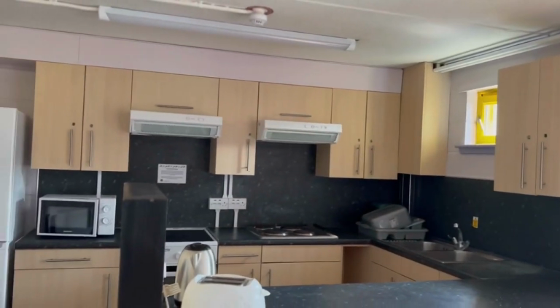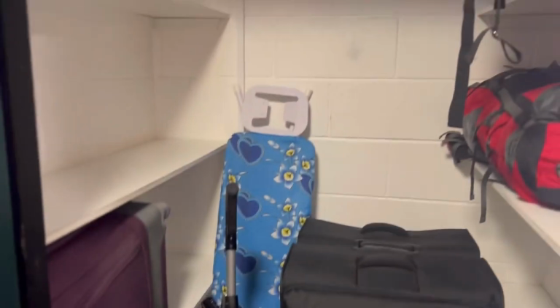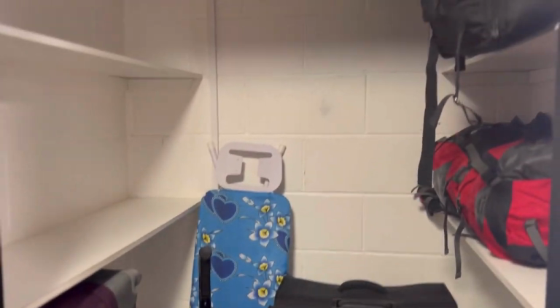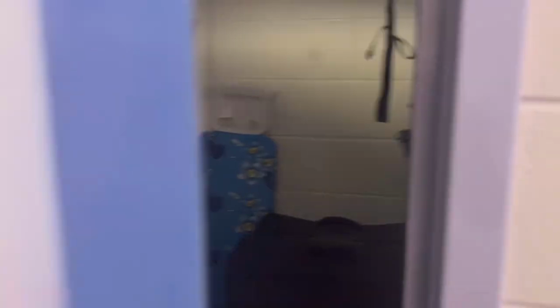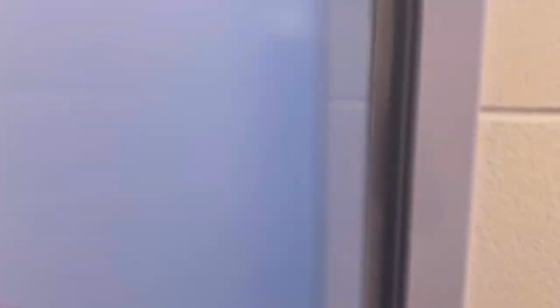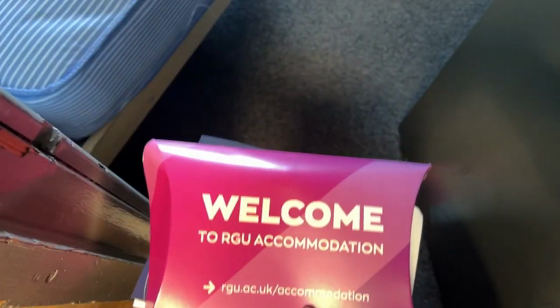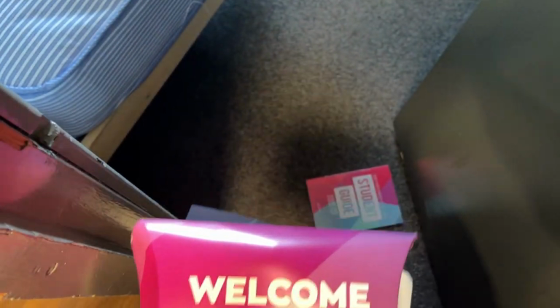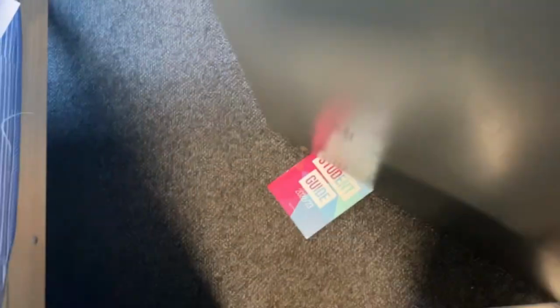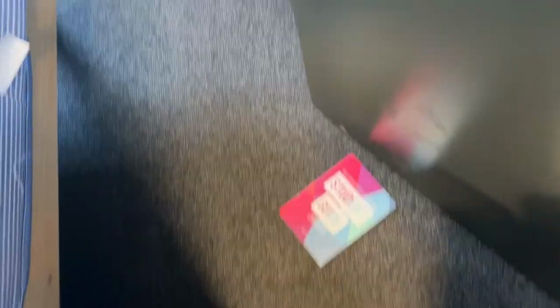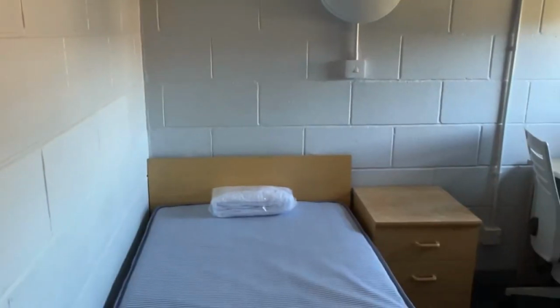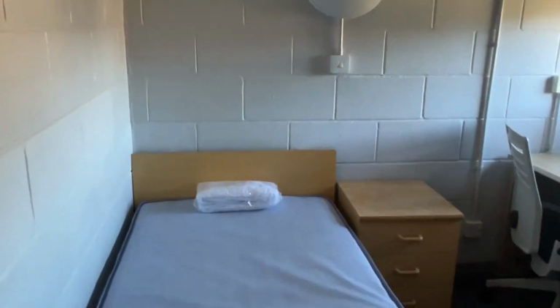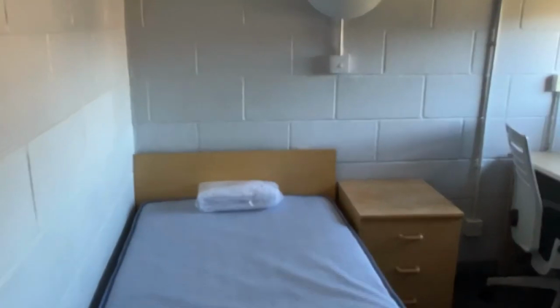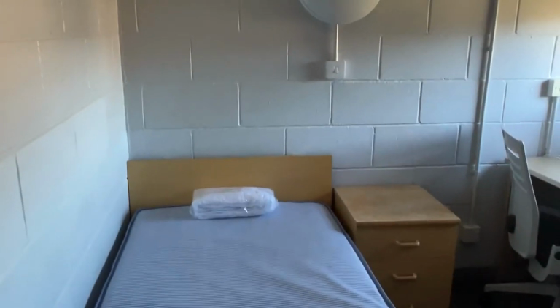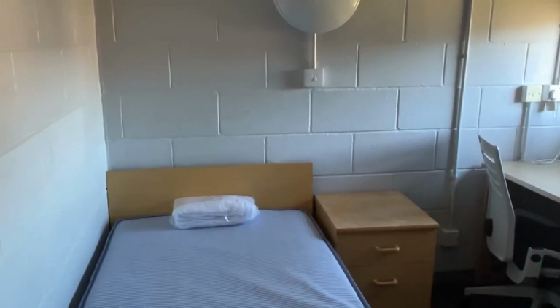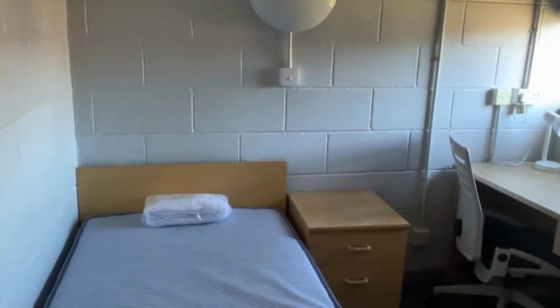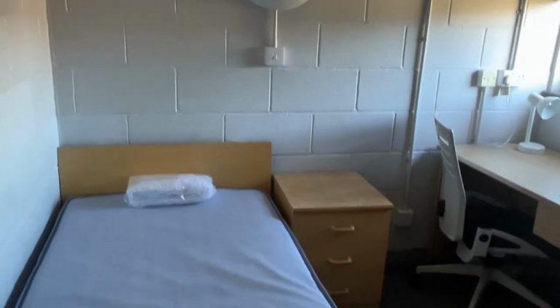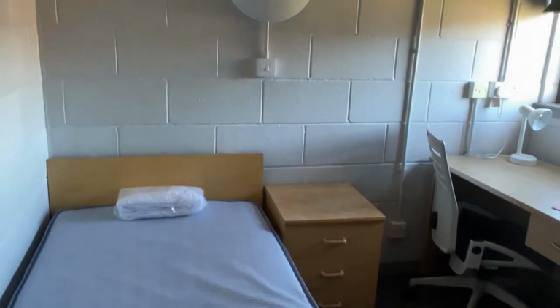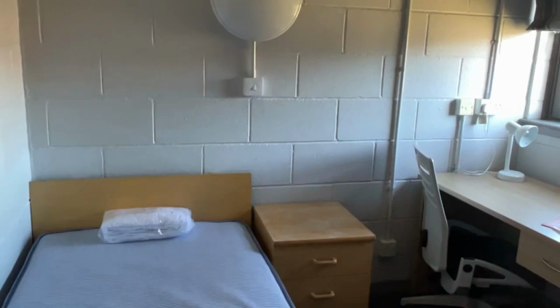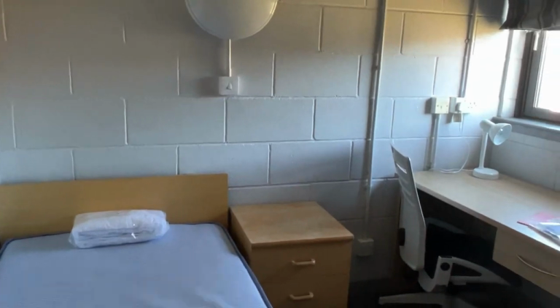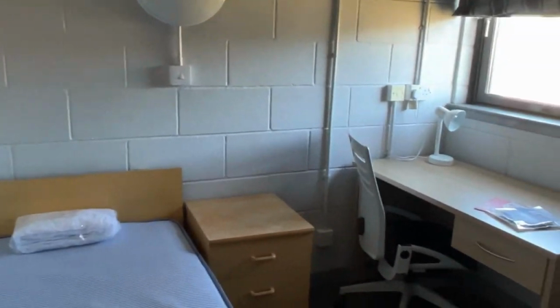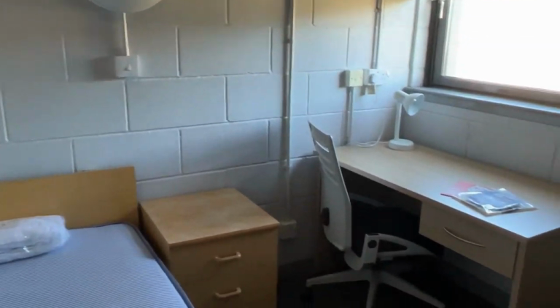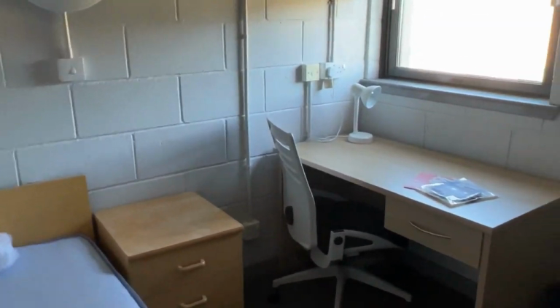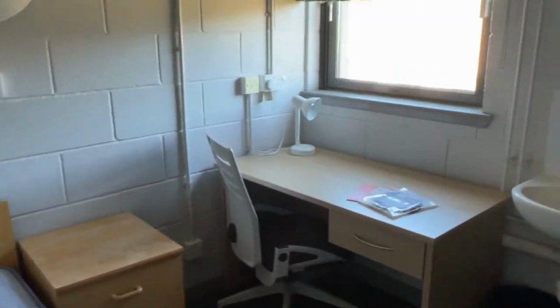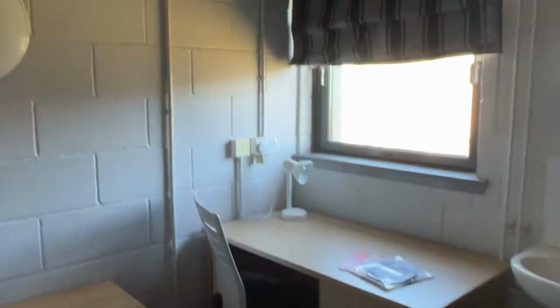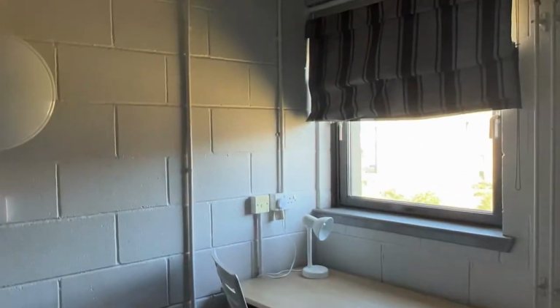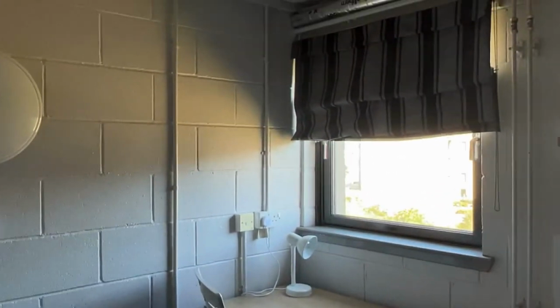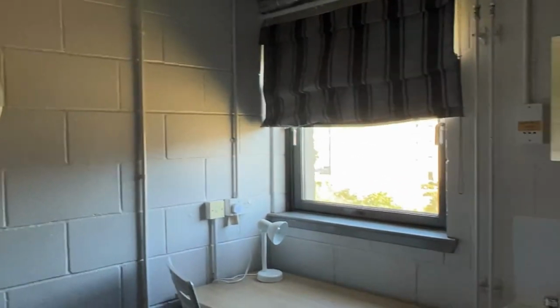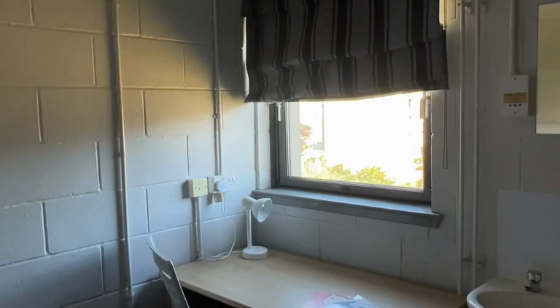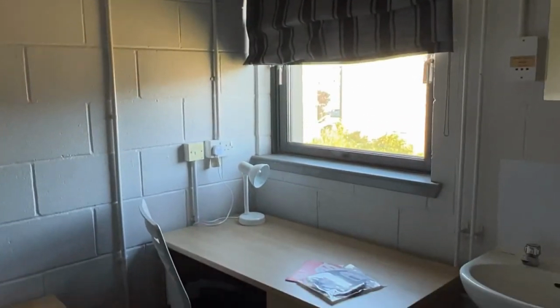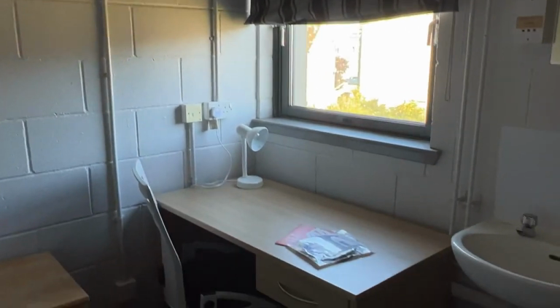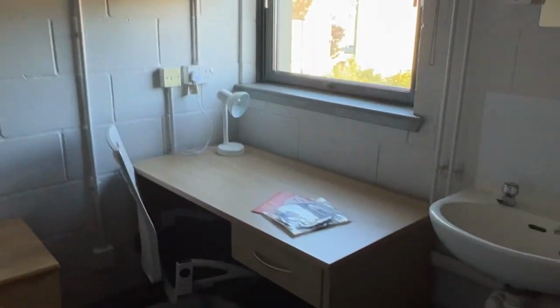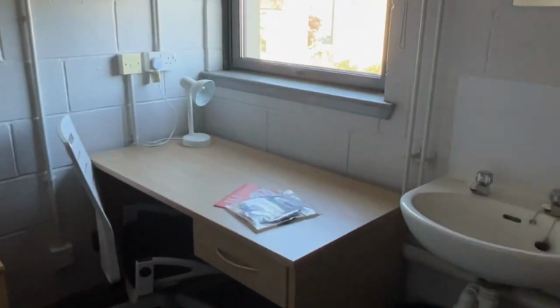This is the box room. Finally, the bedroom. To me it's very small, but some people will say because it's student accommodation it's totally fine.